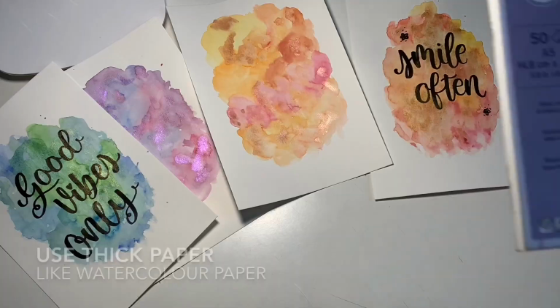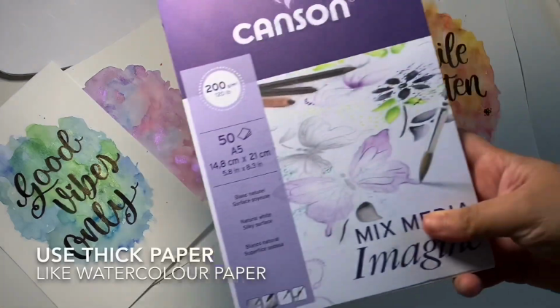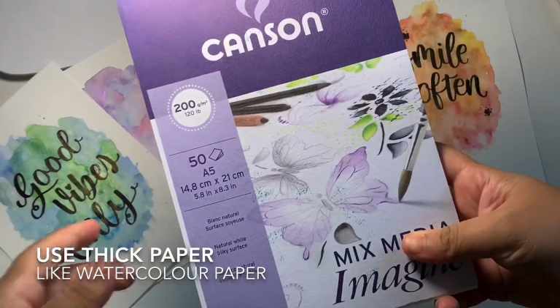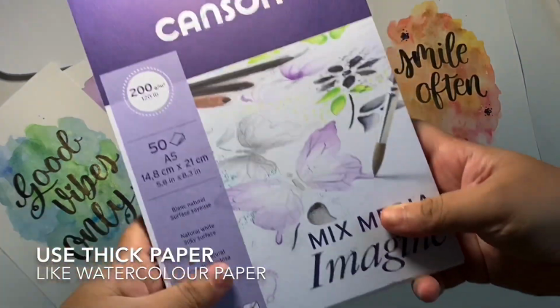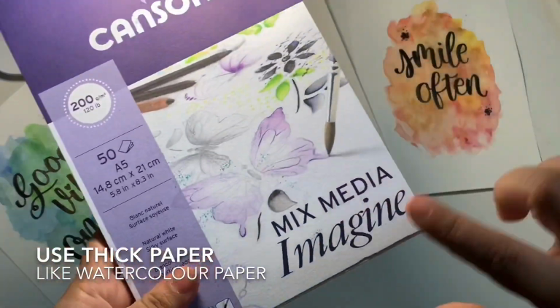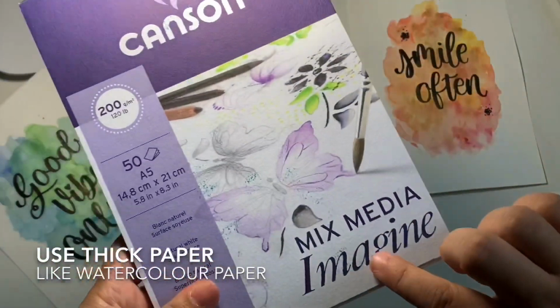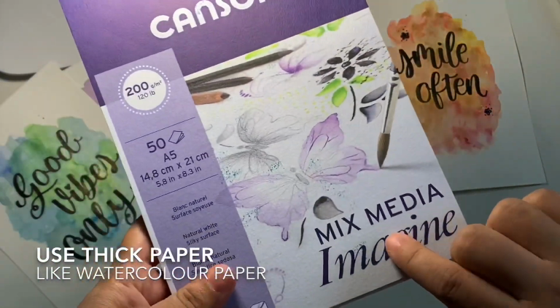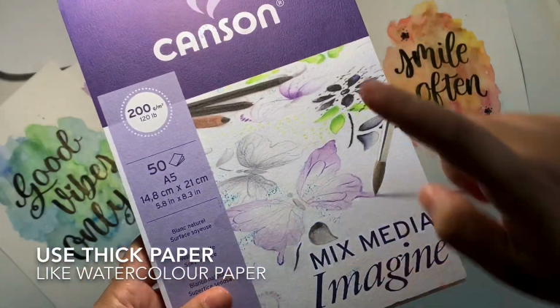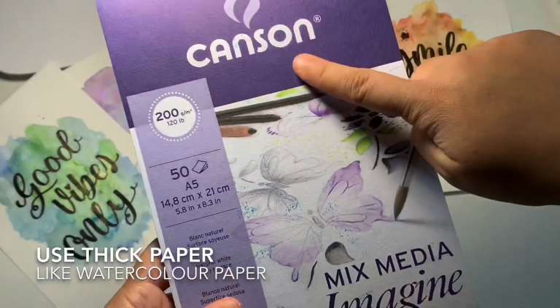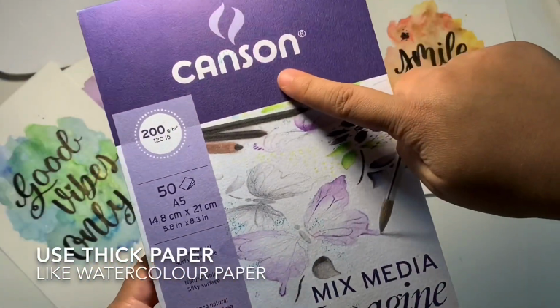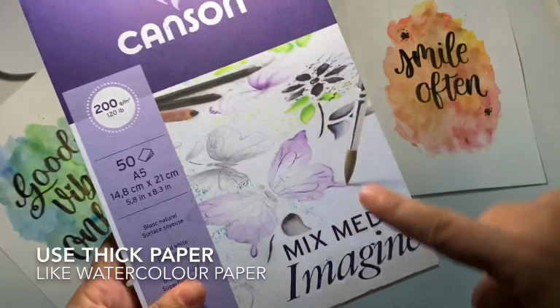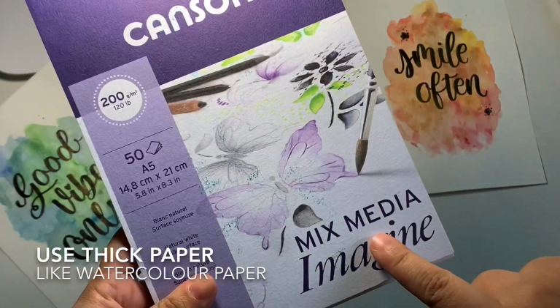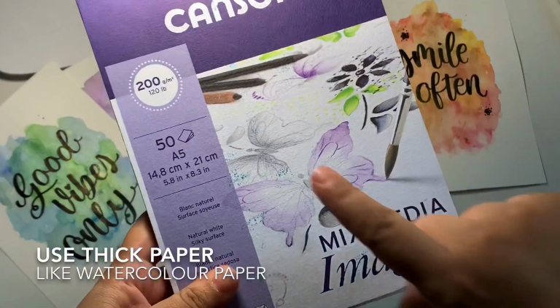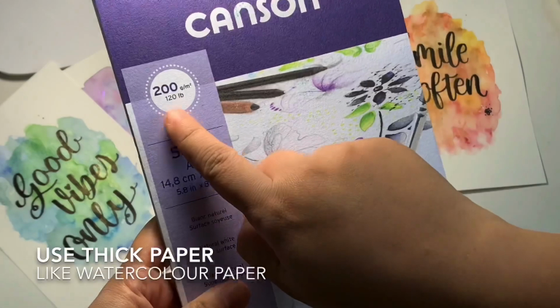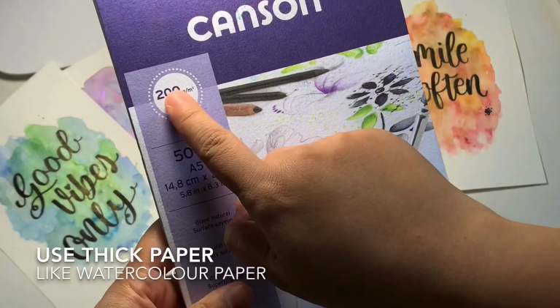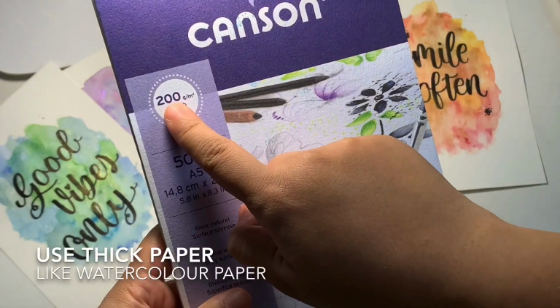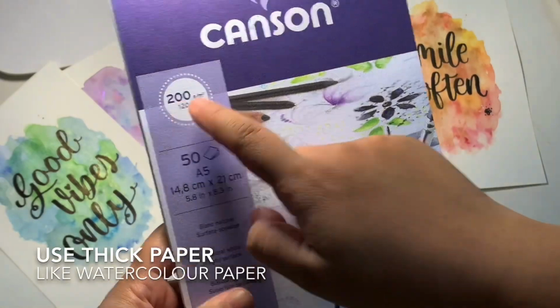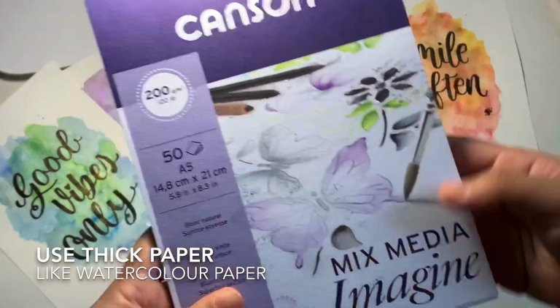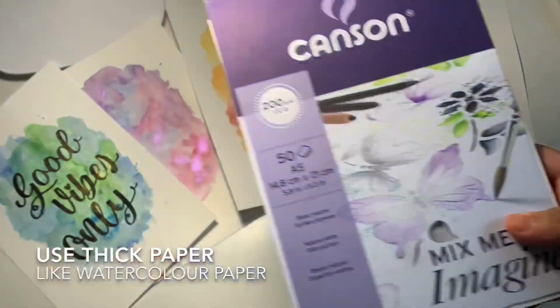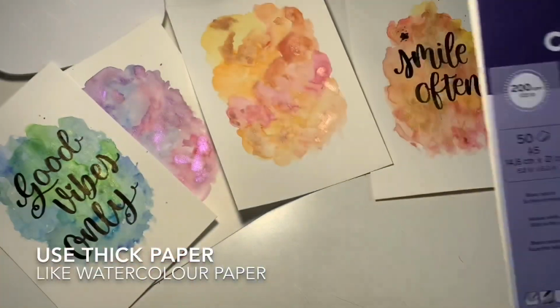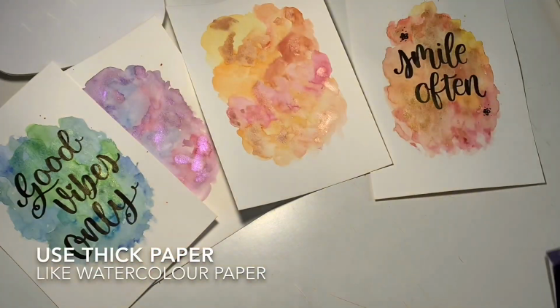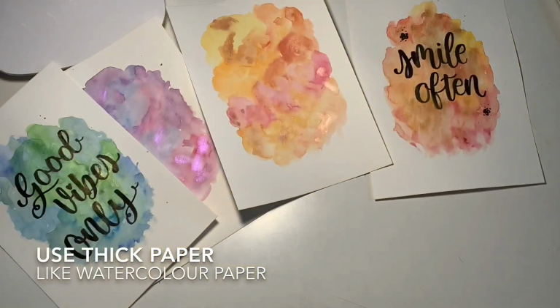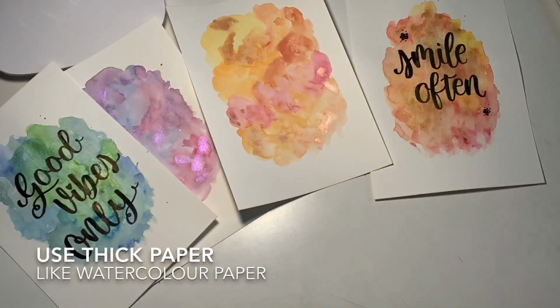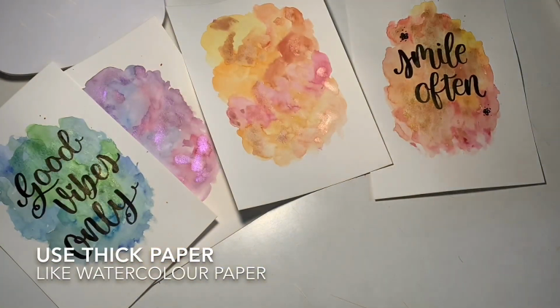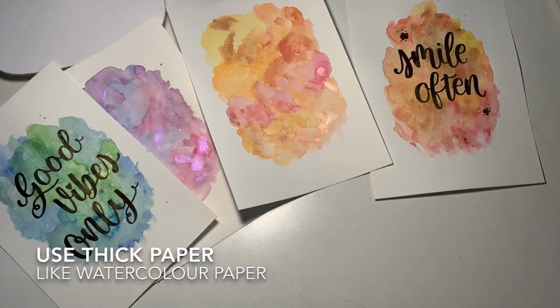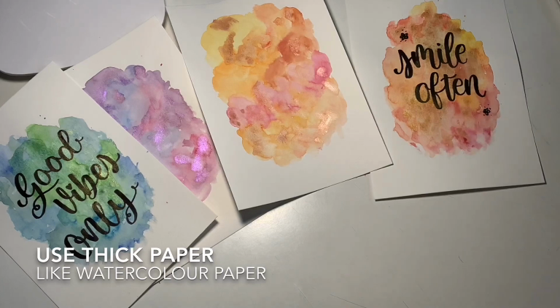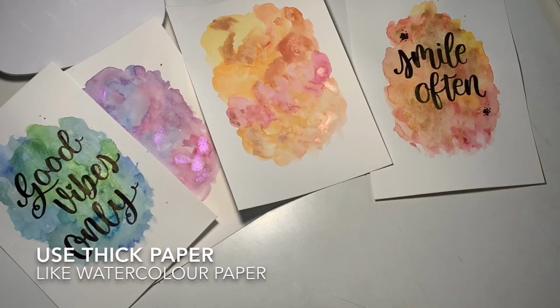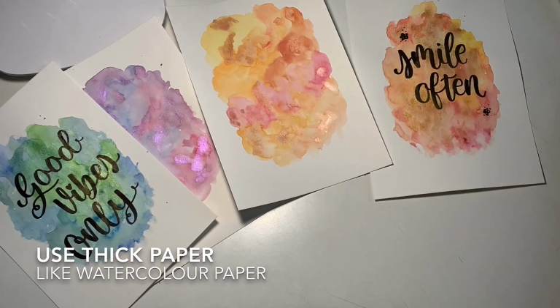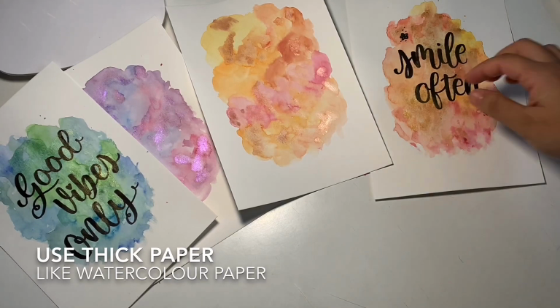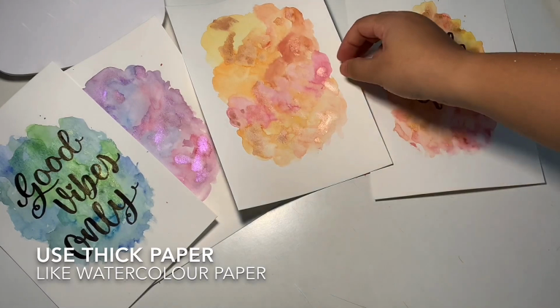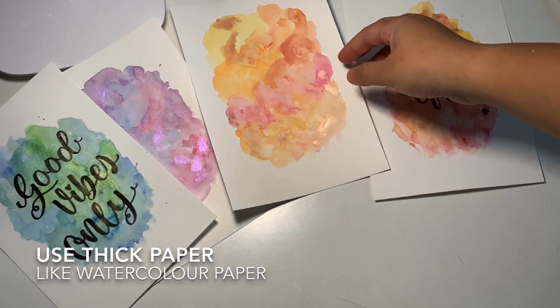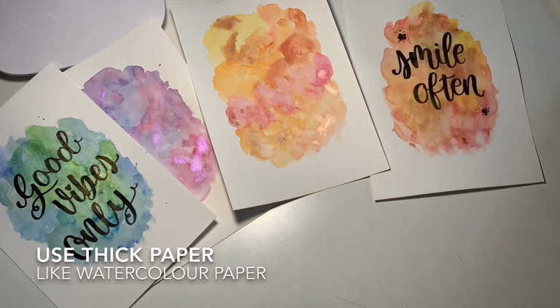This paper which I am using today is Canson Brown Mixed Medium Paper, which is 200gsm weight. We need a little thick paper so that the paper will retain the water and the paper will not get damaged.